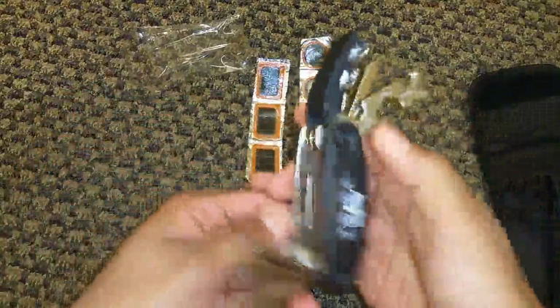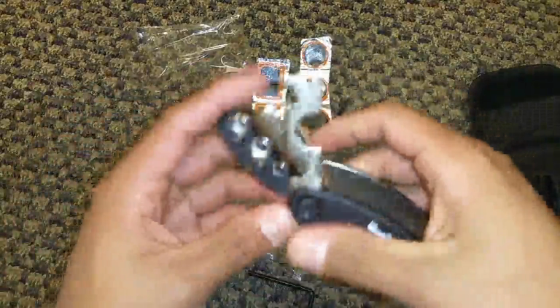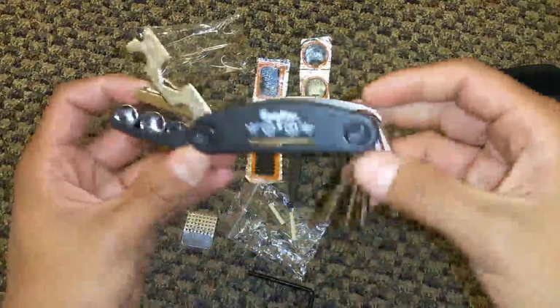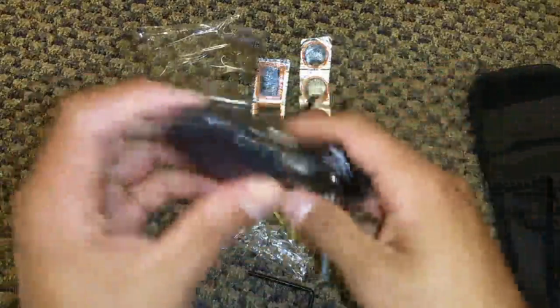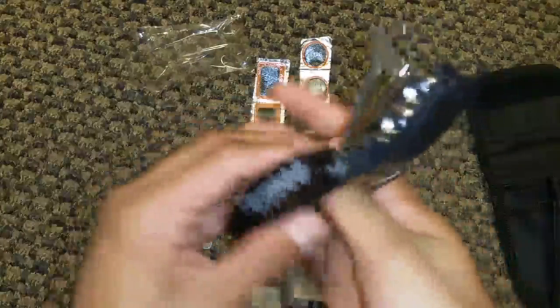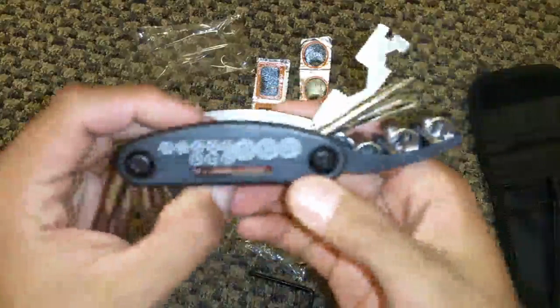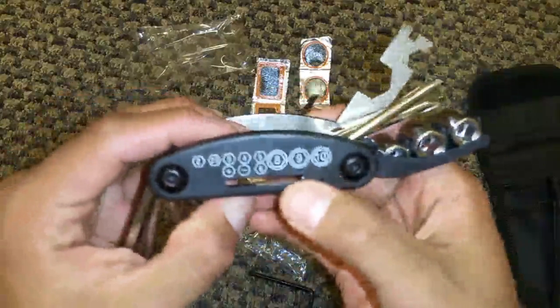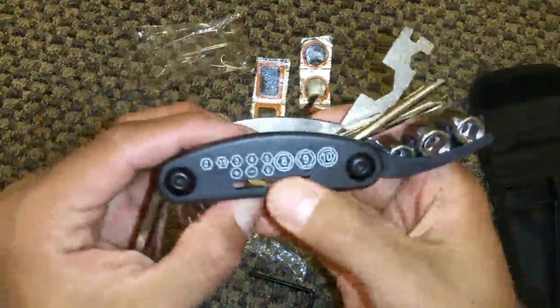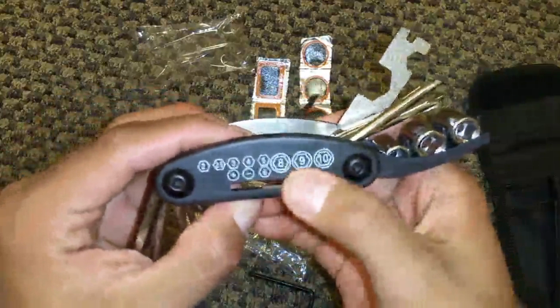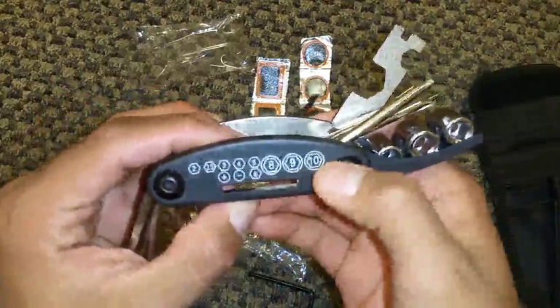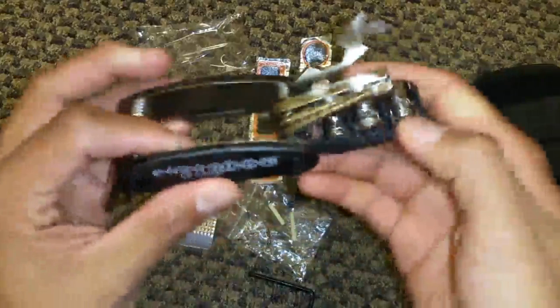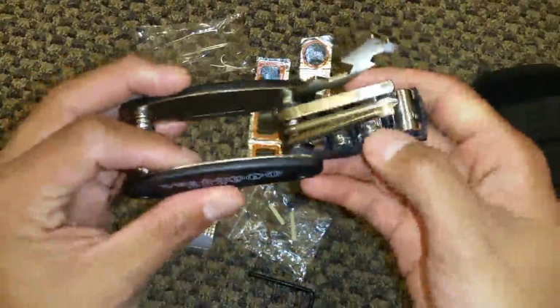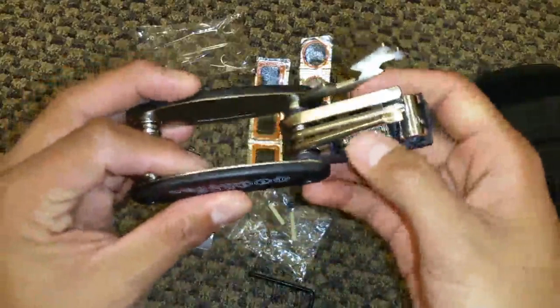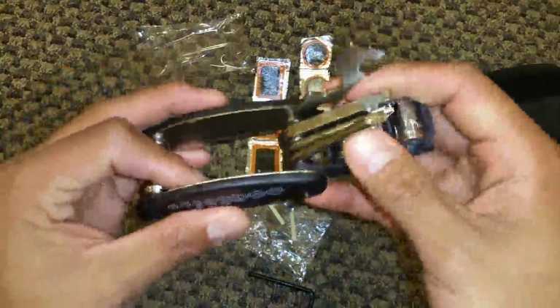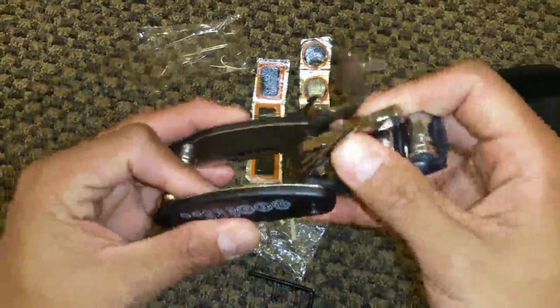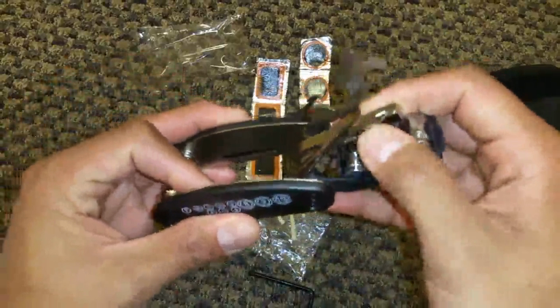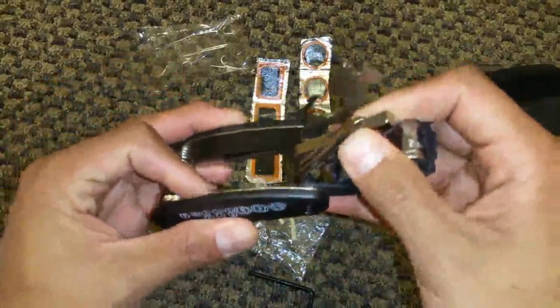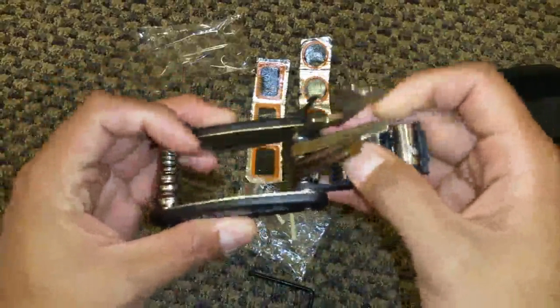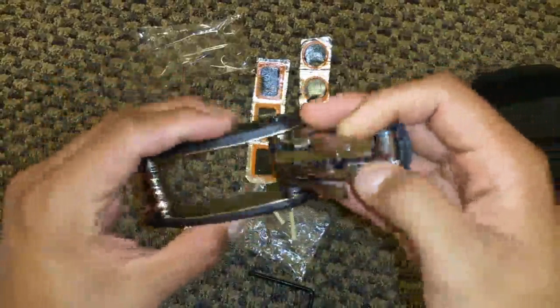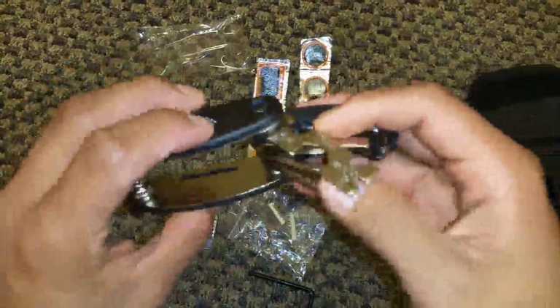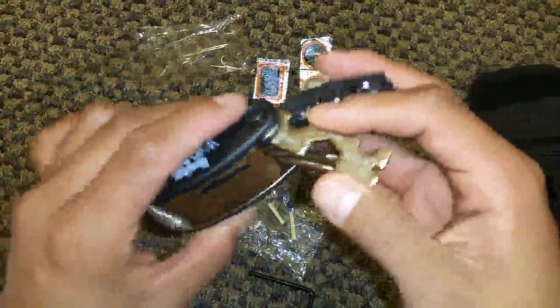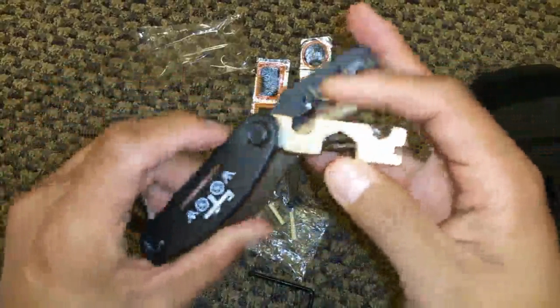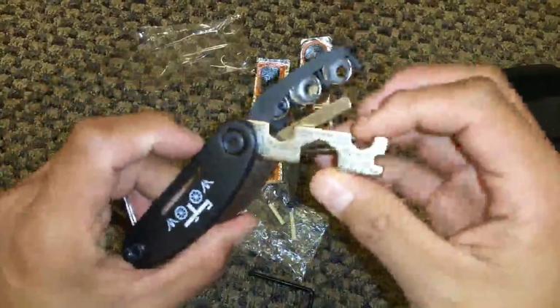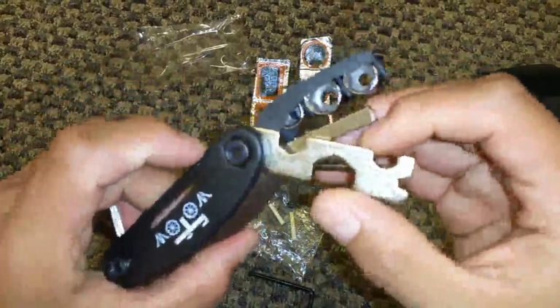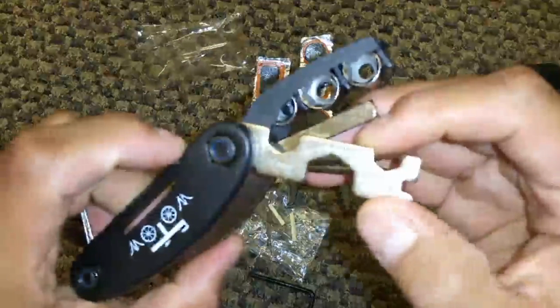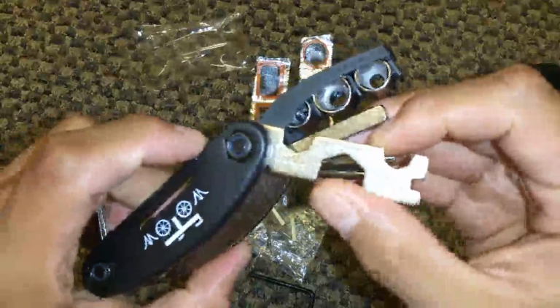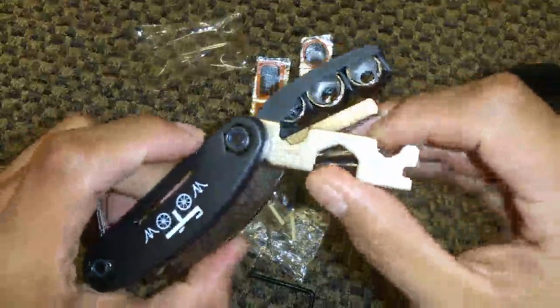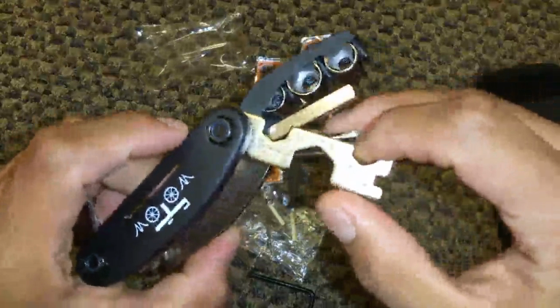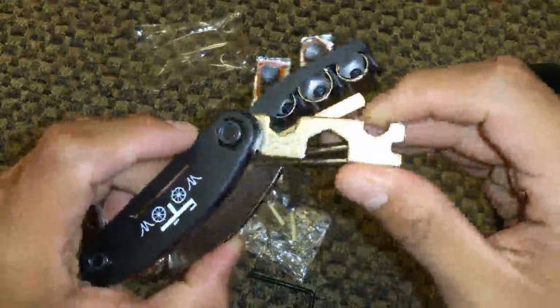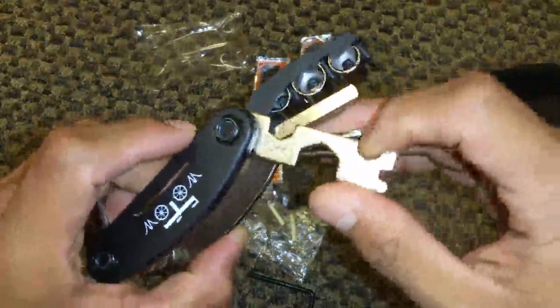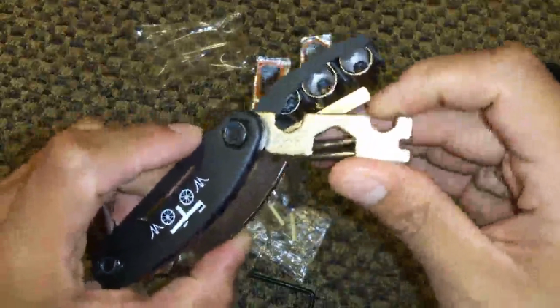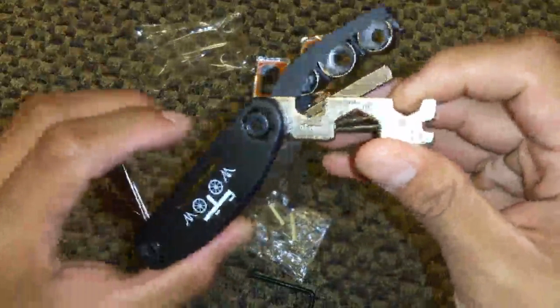It's nicely labeled — 8, 9, 10 millimeter. It's got a Phillips screwdriver, a flathead, and you also get this little tool kit right here for your spokes.